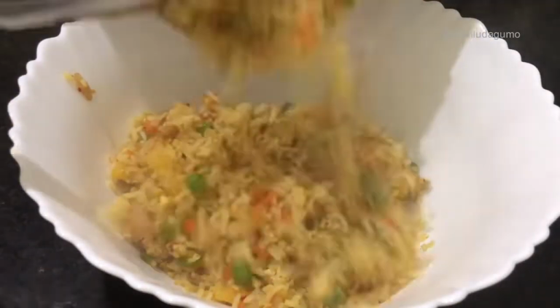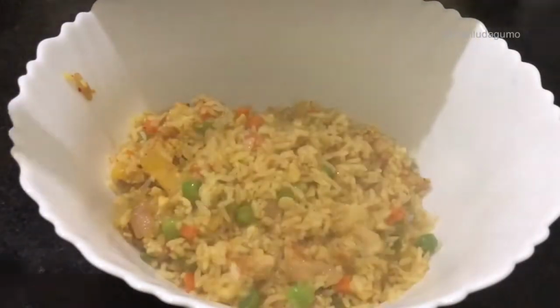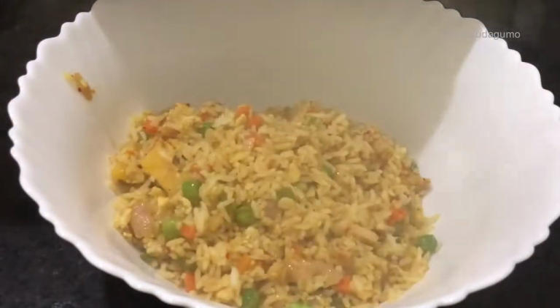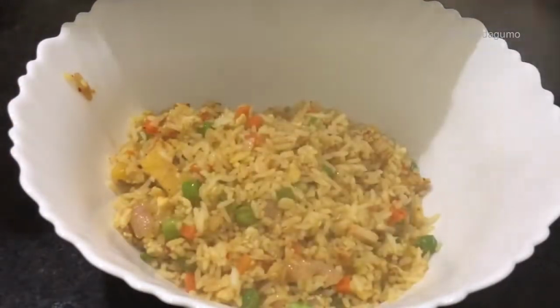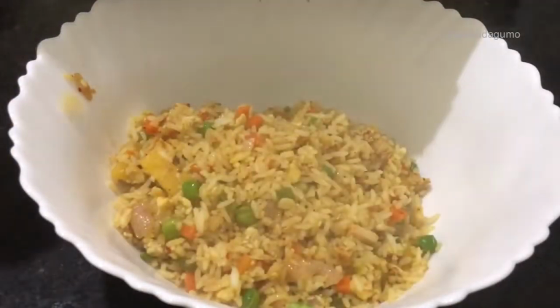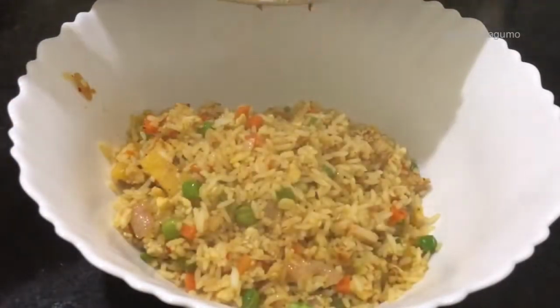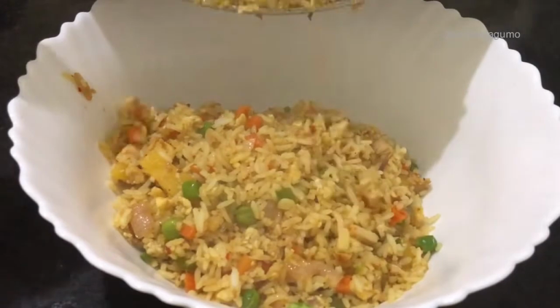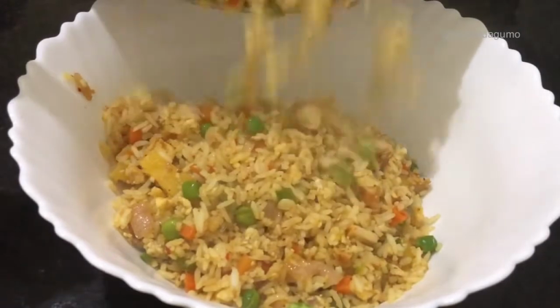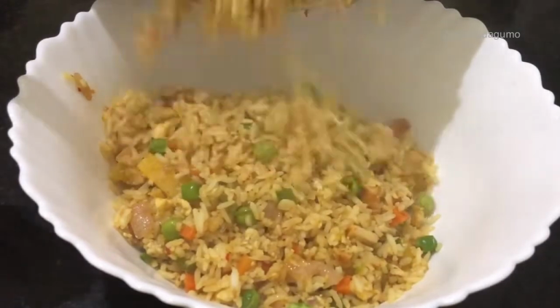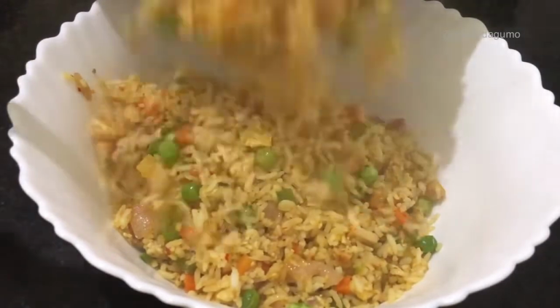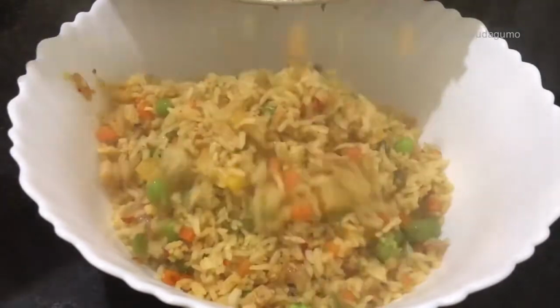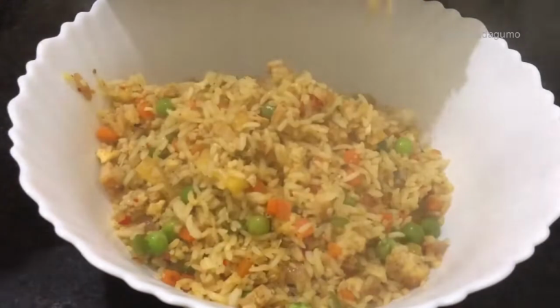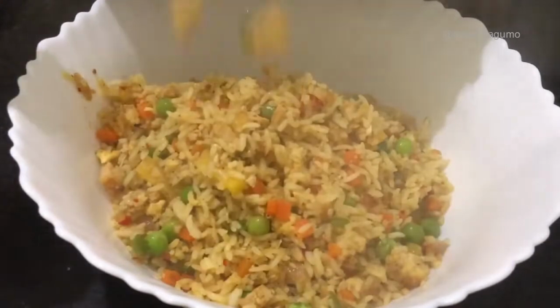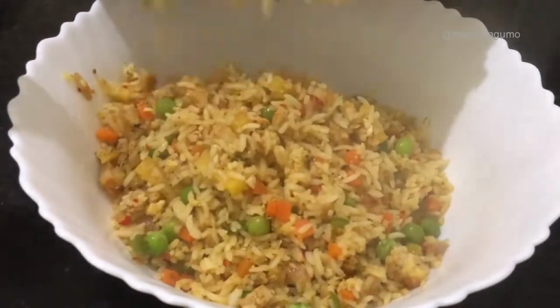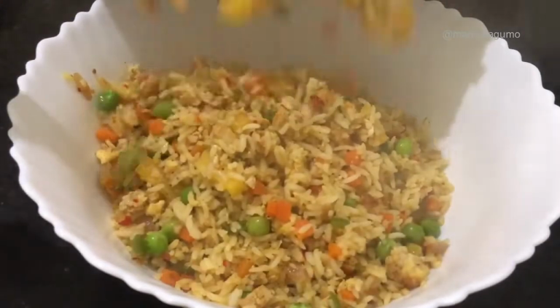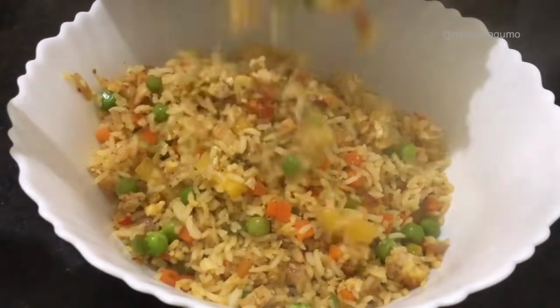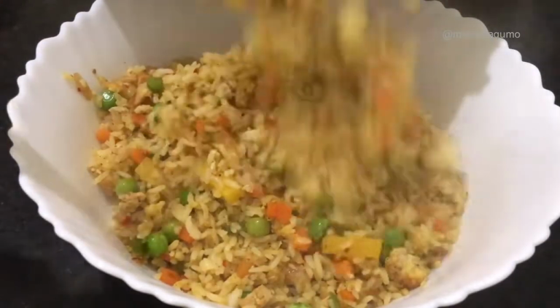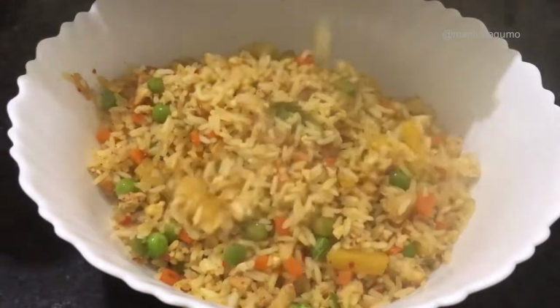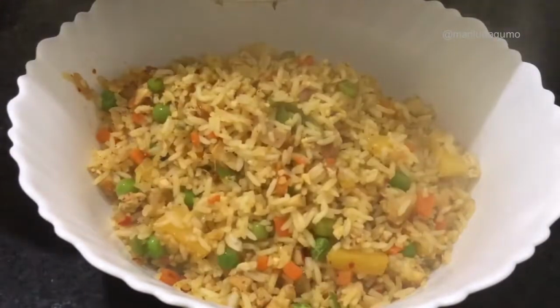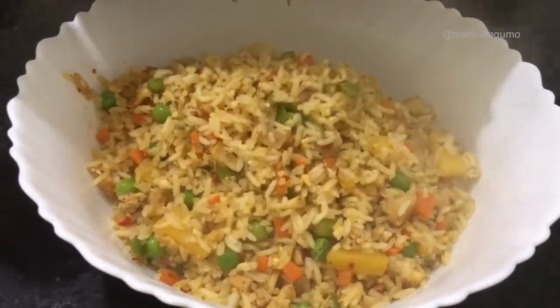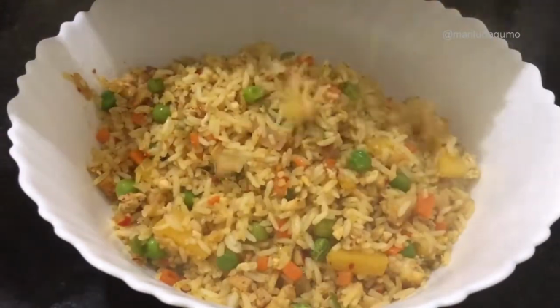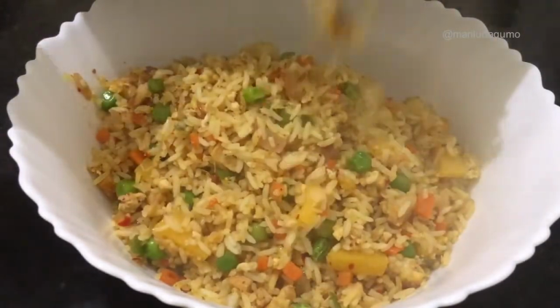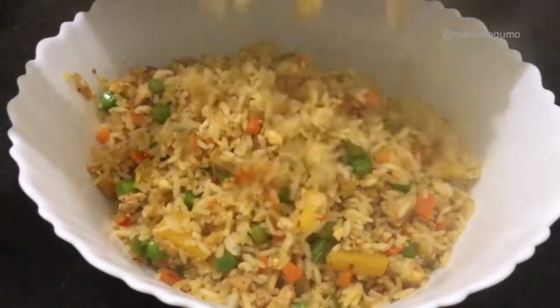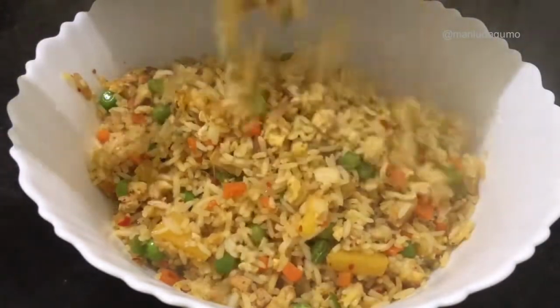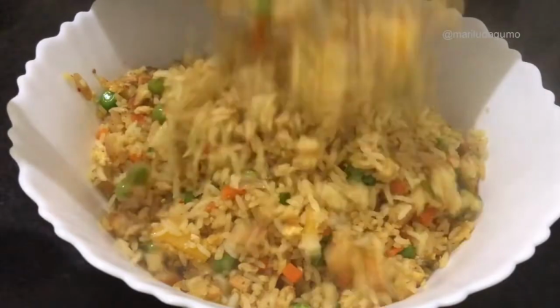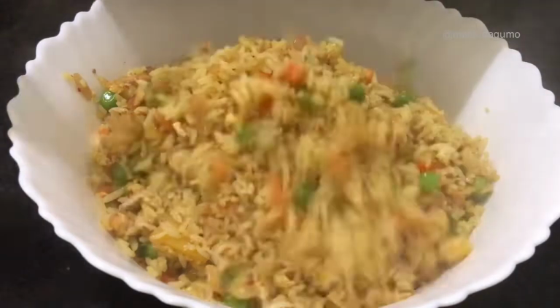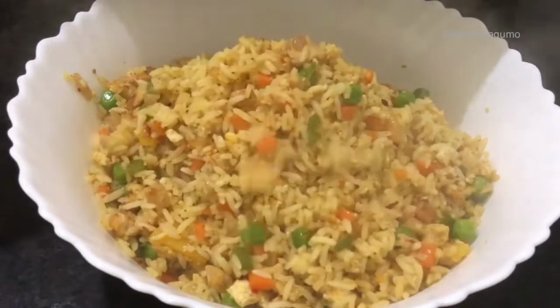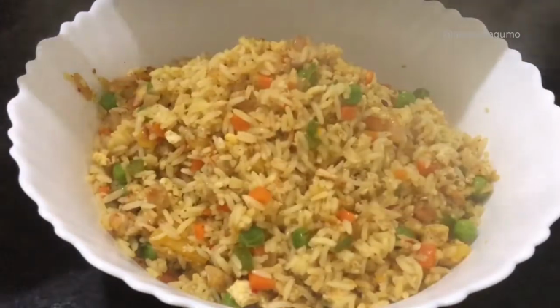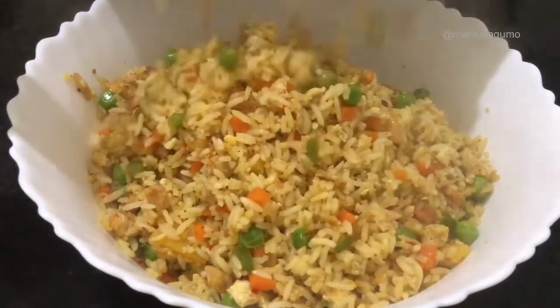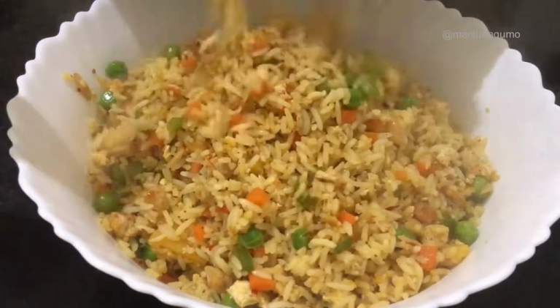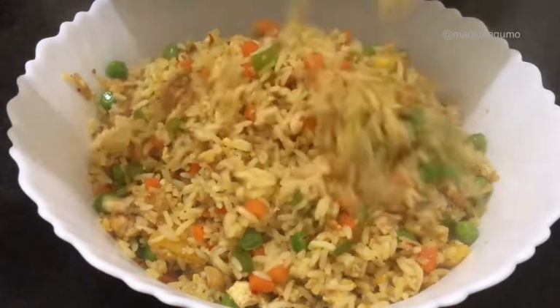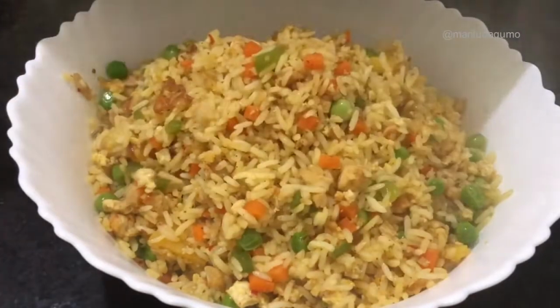Hi friends, welcome back to my YouTube channel. Today we are going to share with you very simple and easy steps on how to make 1-2-3 fried rice.